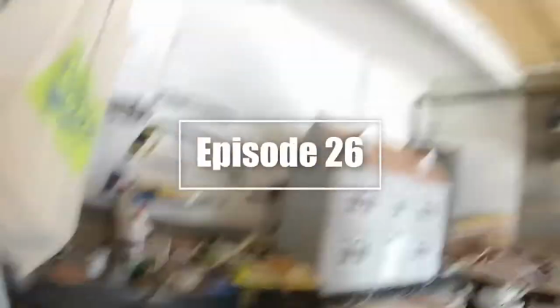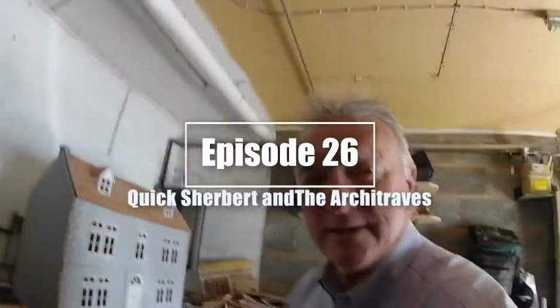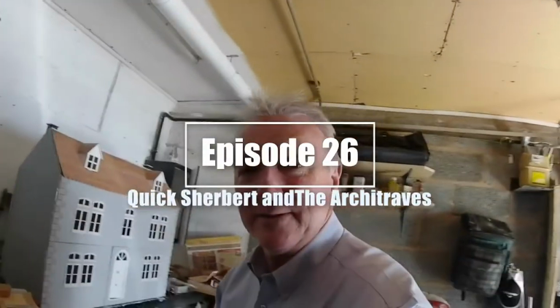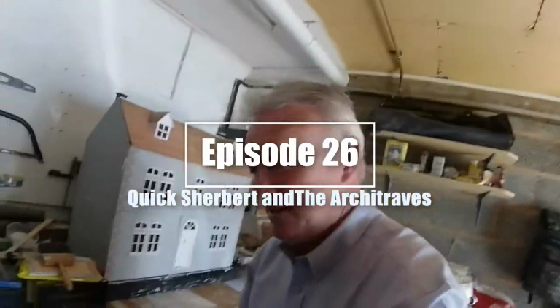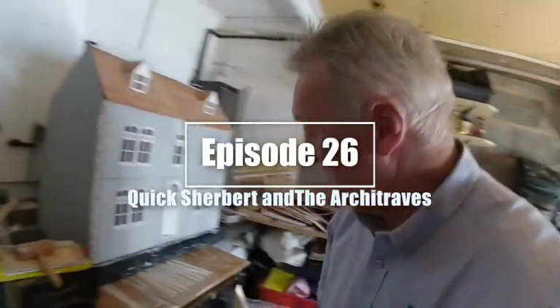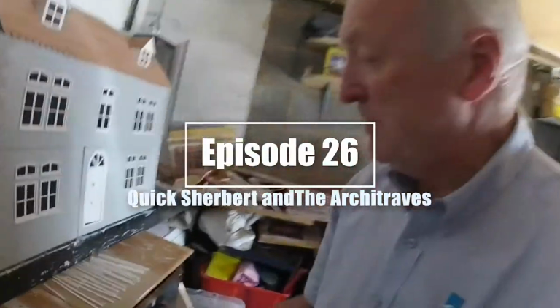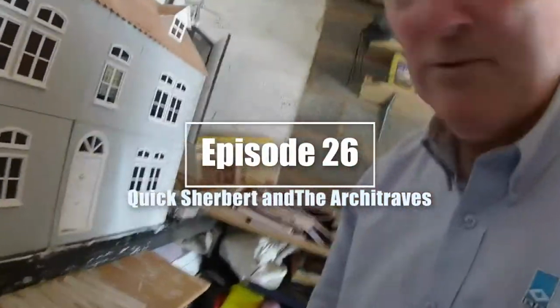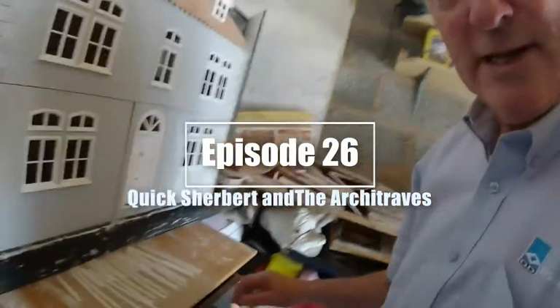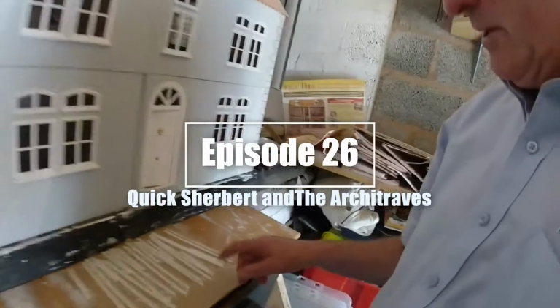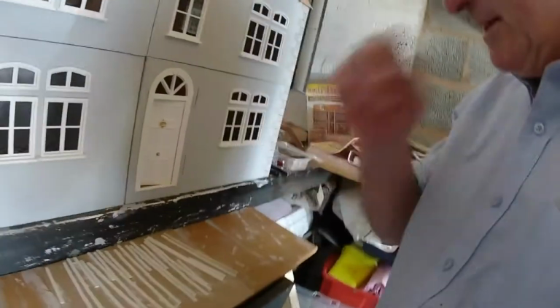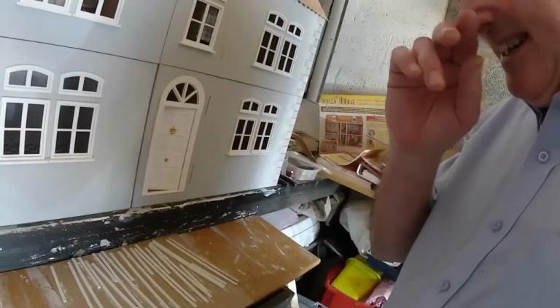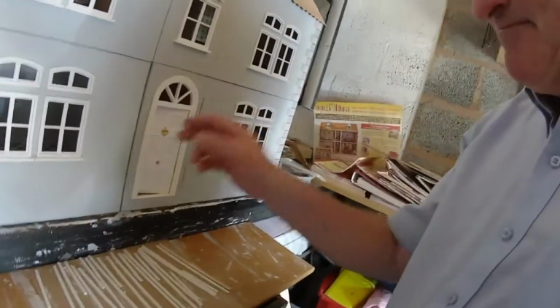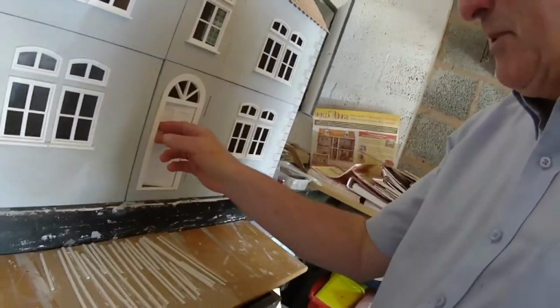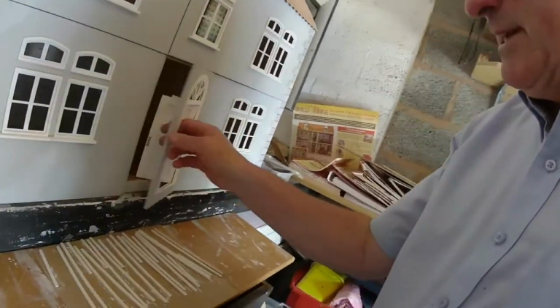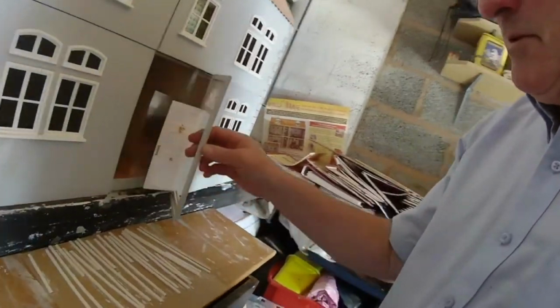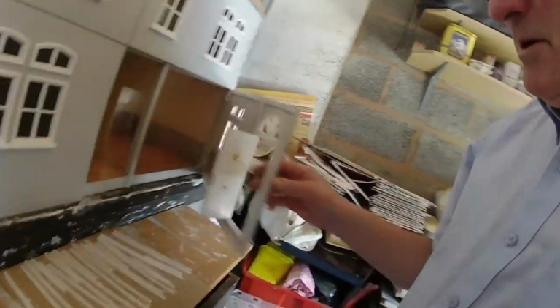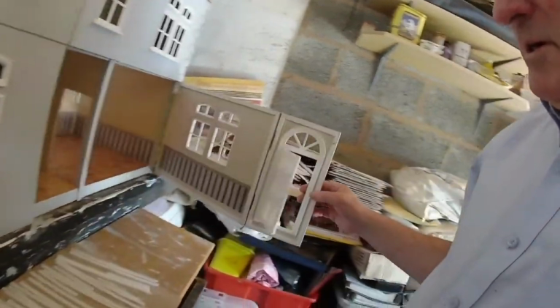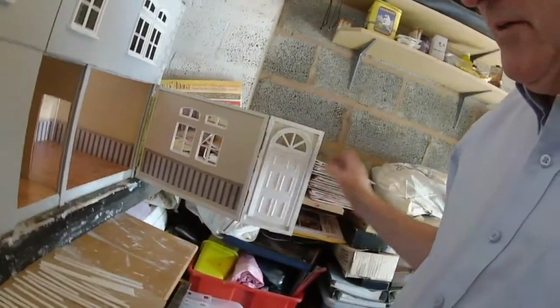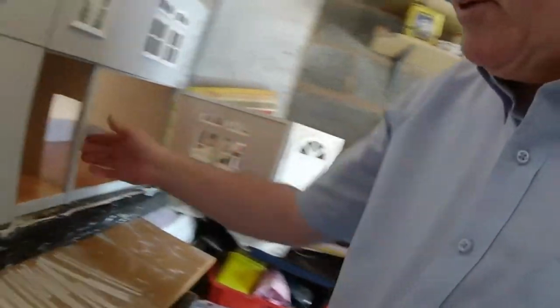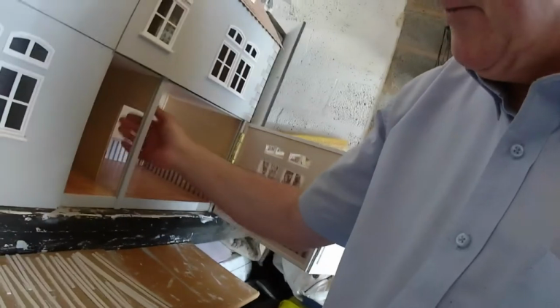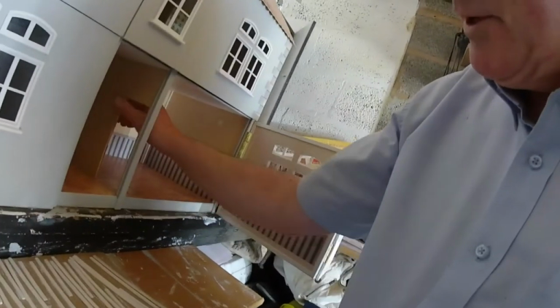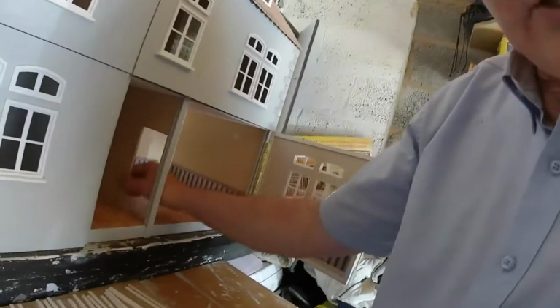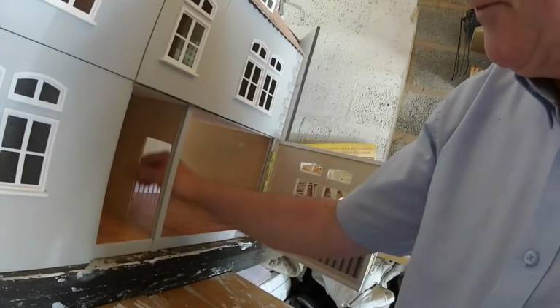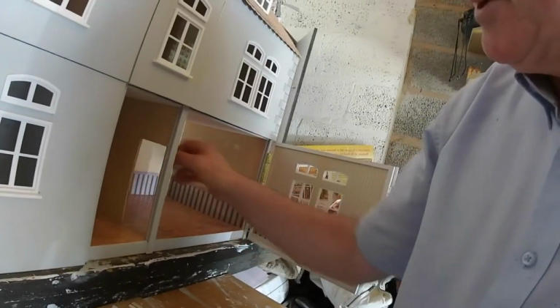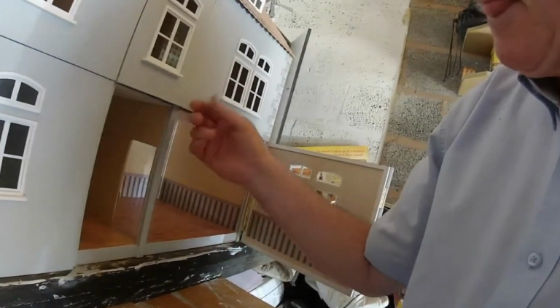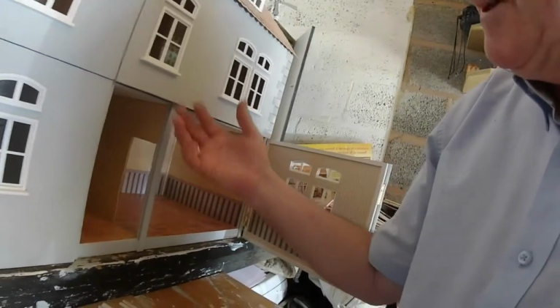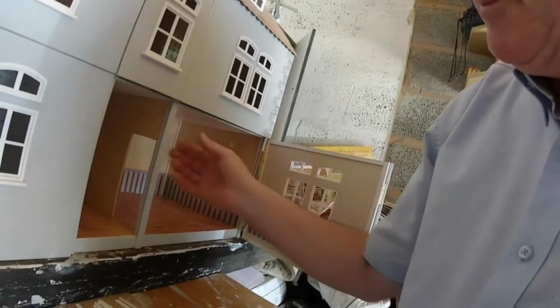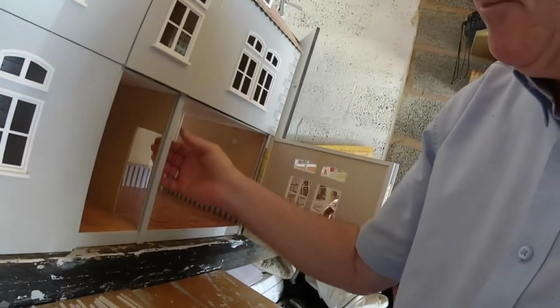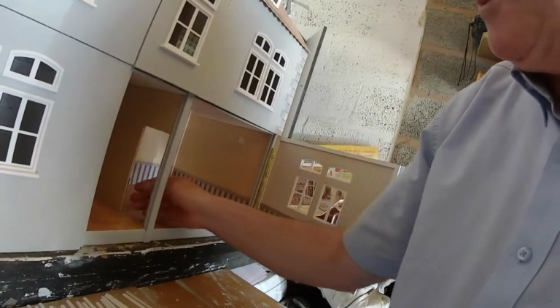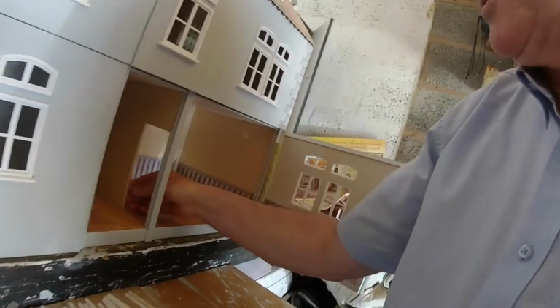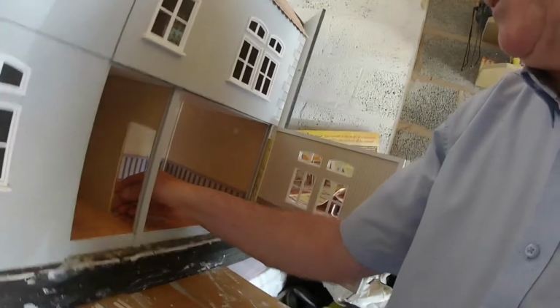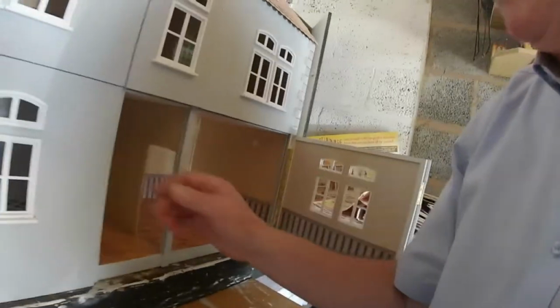All right, as I said before, I've painted all these now. What we're going to do is look around the framework, stick them under the framework, and then we can muck about with the doors and get the doors in place.